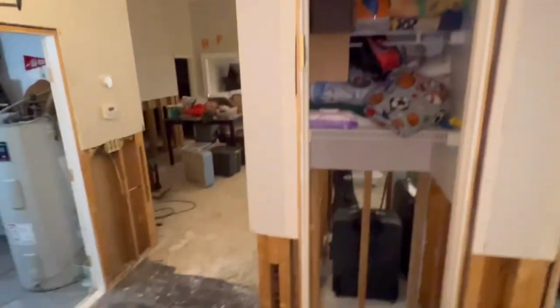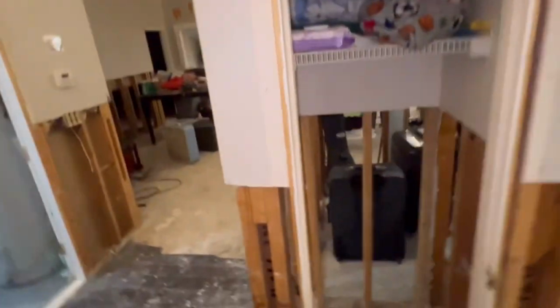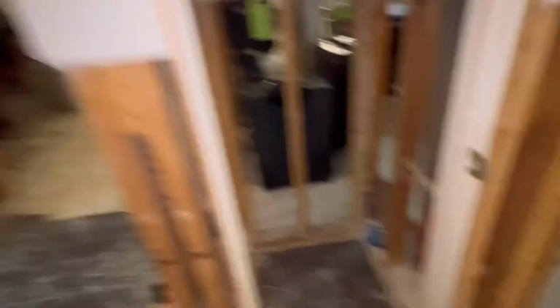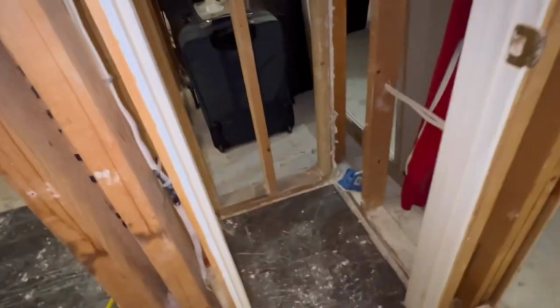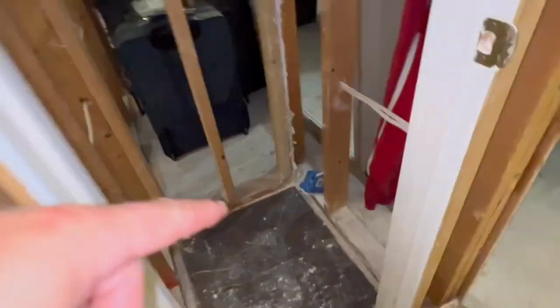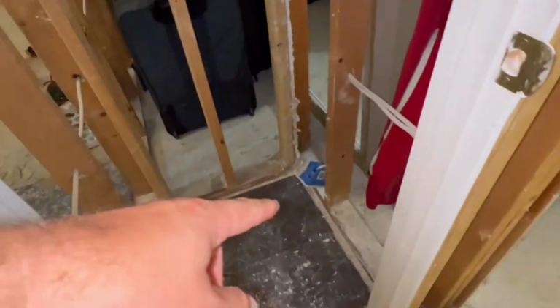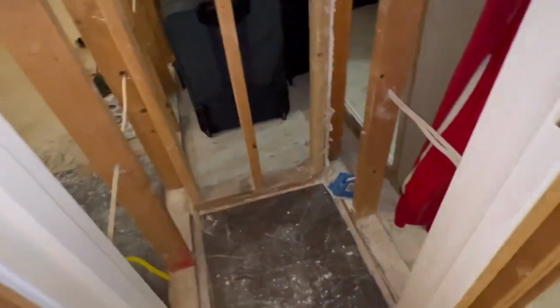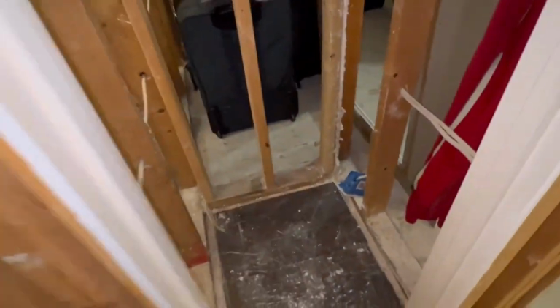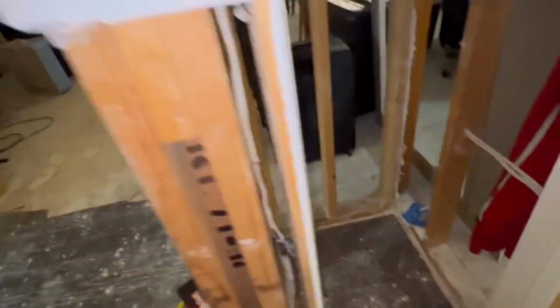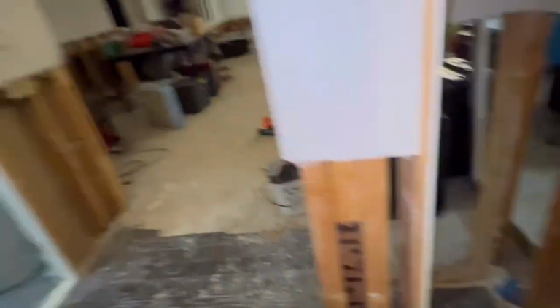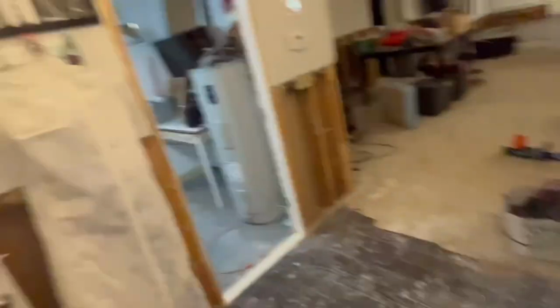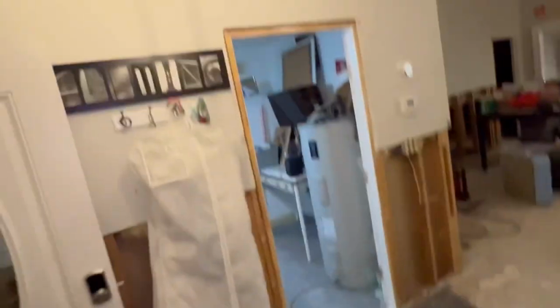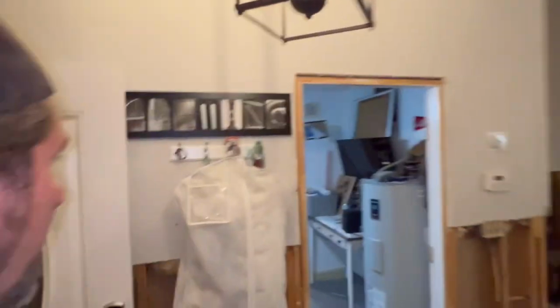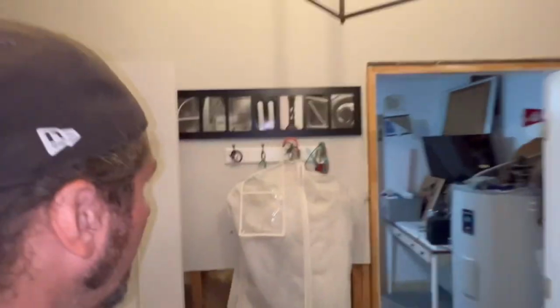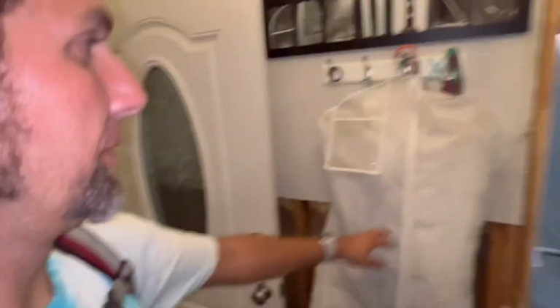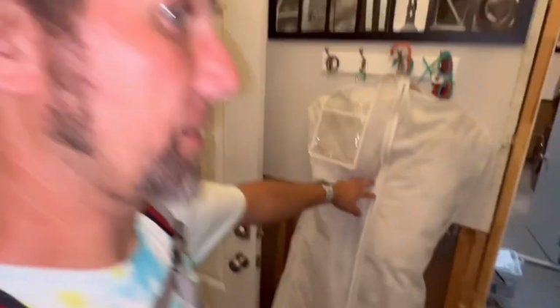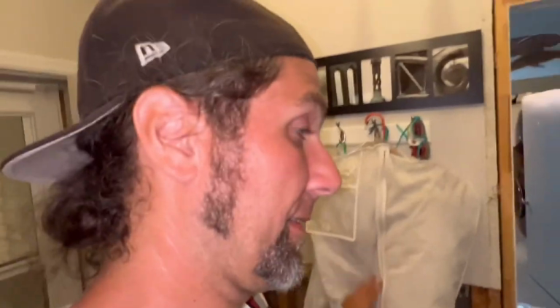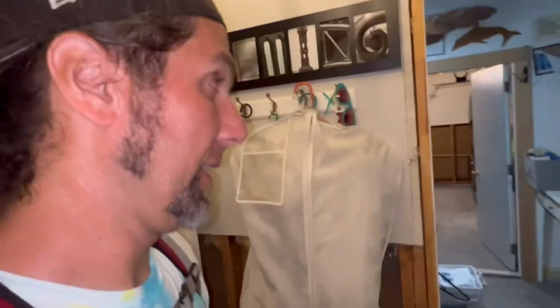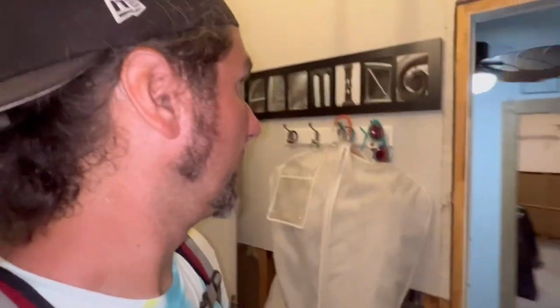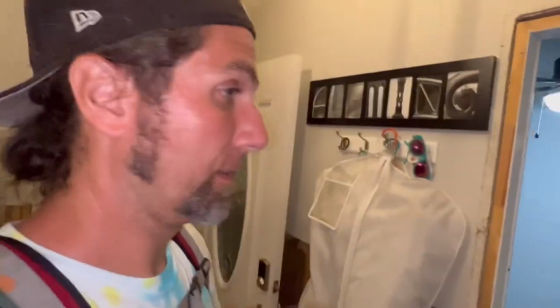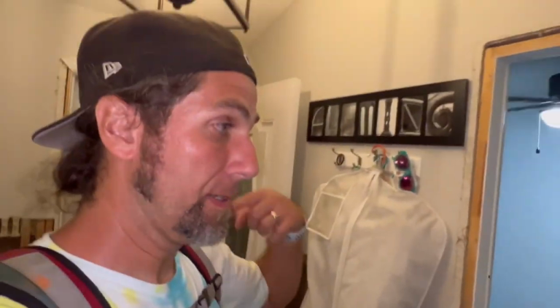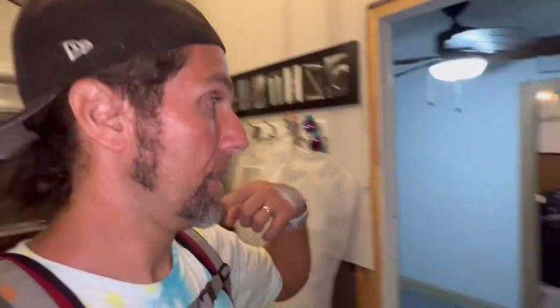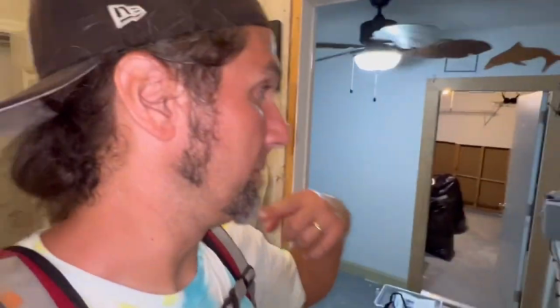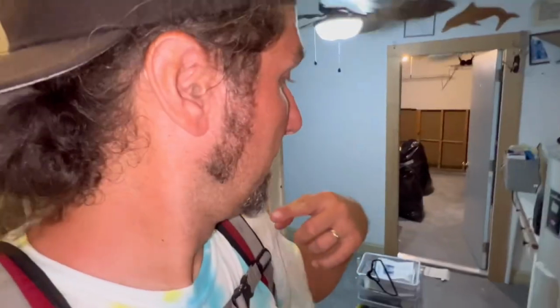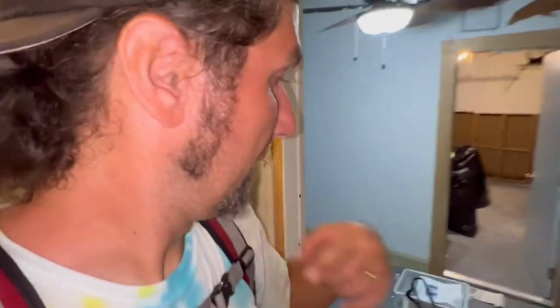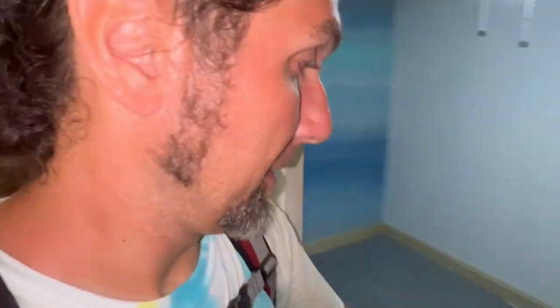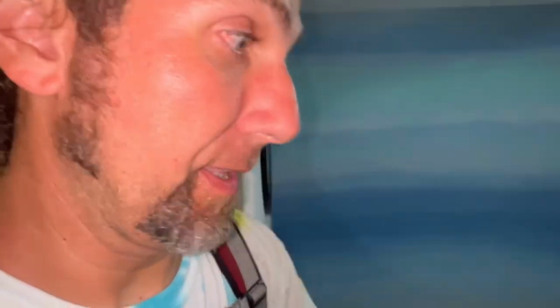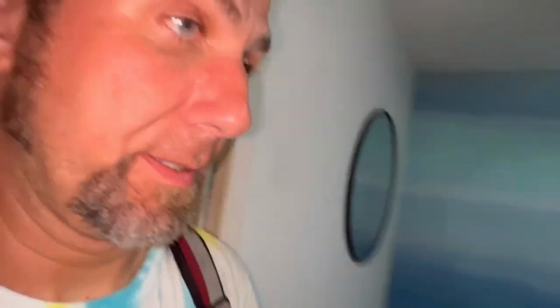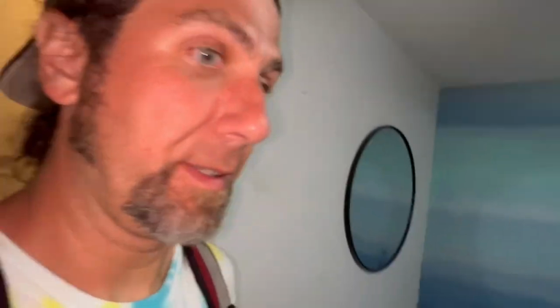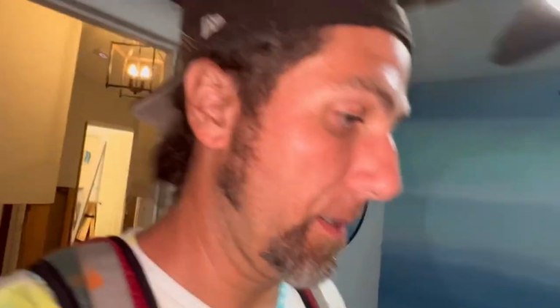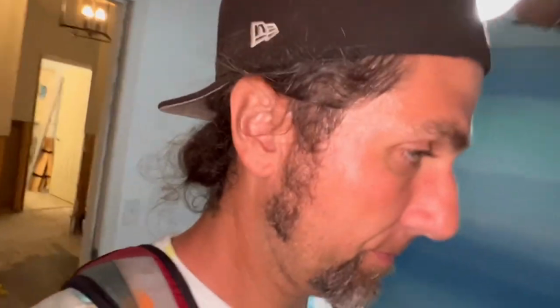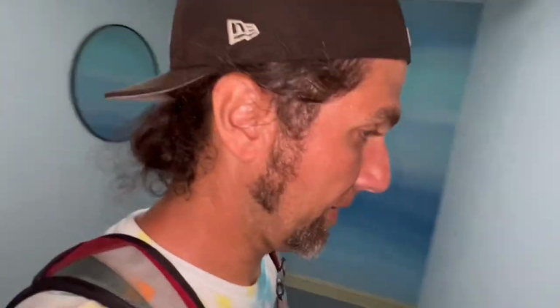I didn't even know we had an outlet in there — look at that! I could have strung up a light all this time. Ellen's wedding dress got saved — that's good. Her husband did that, tried to save things.